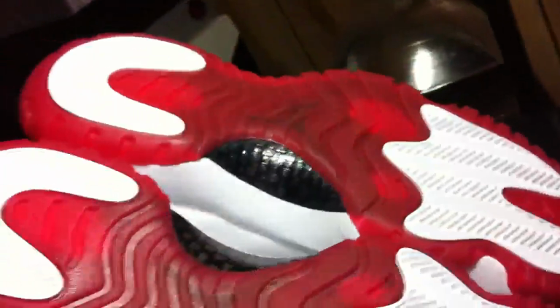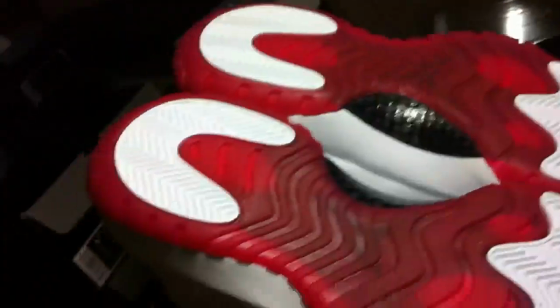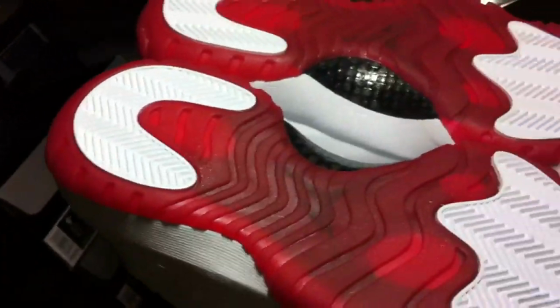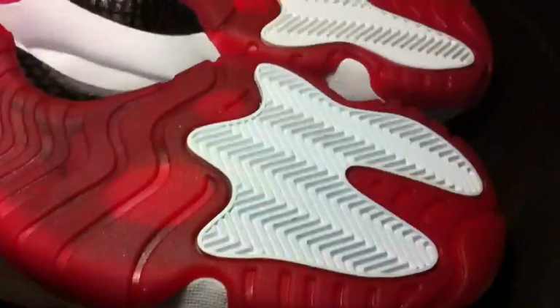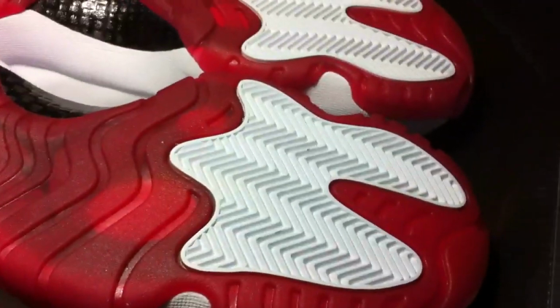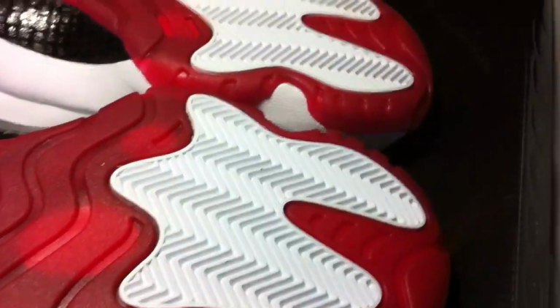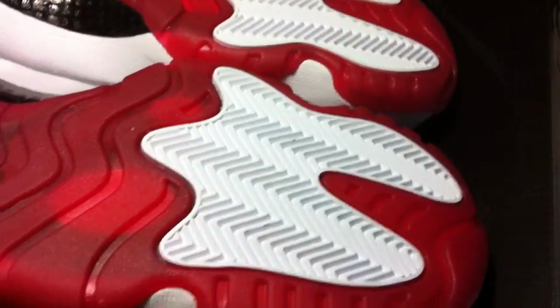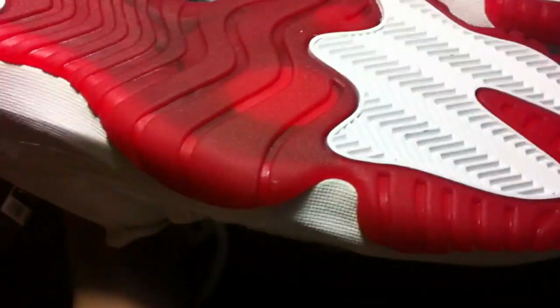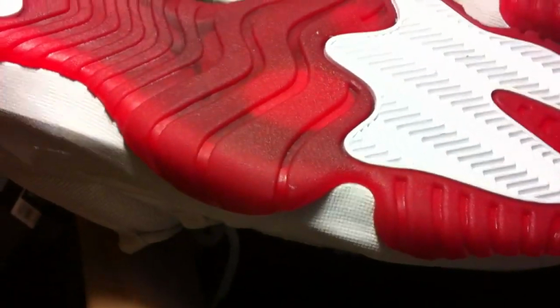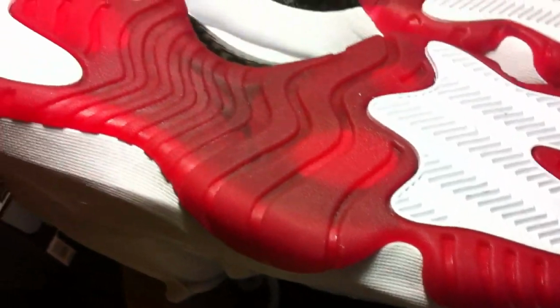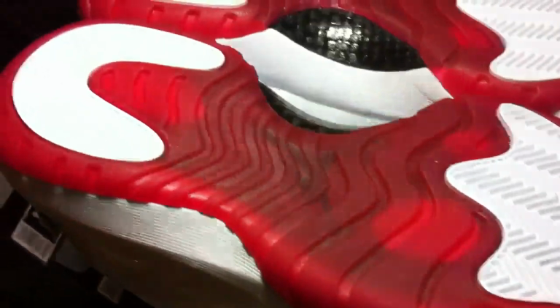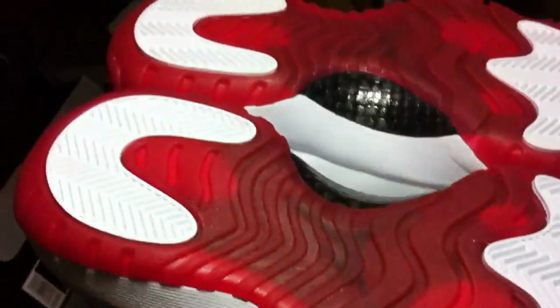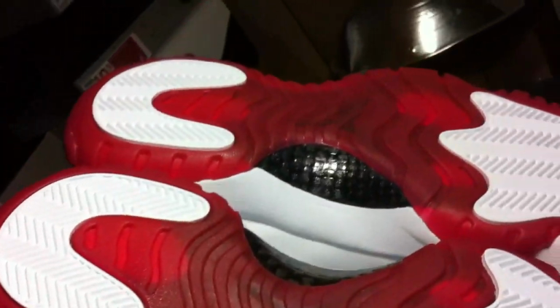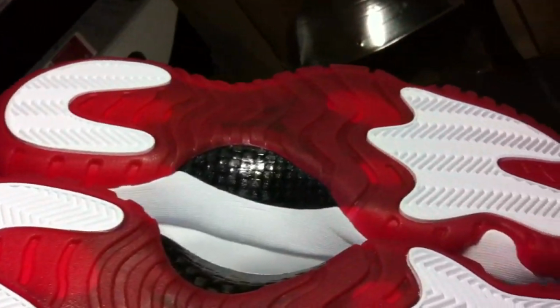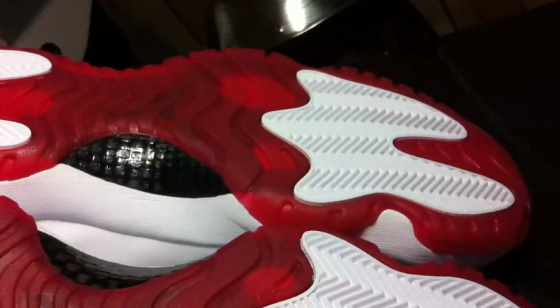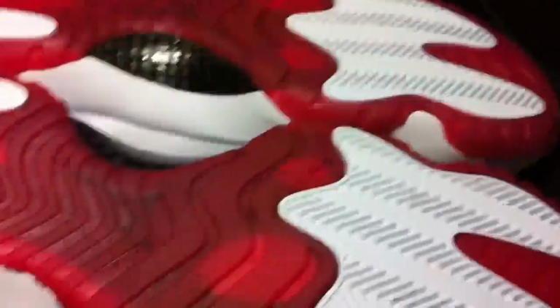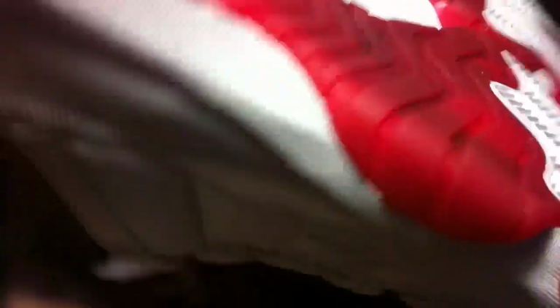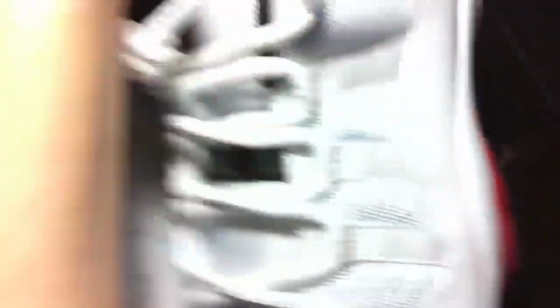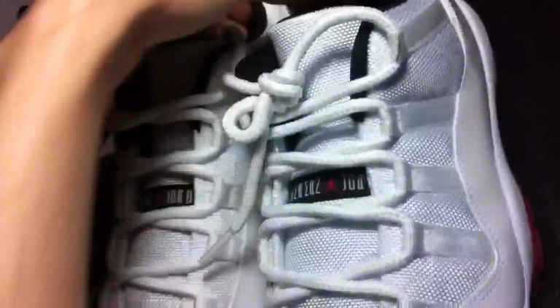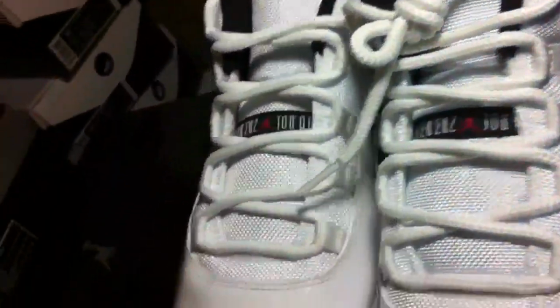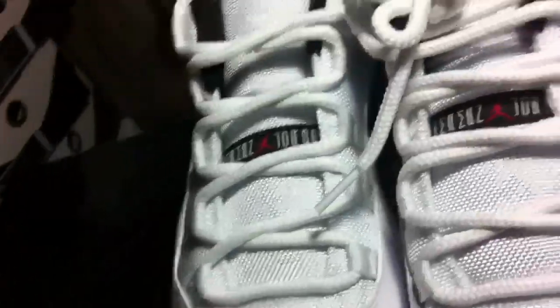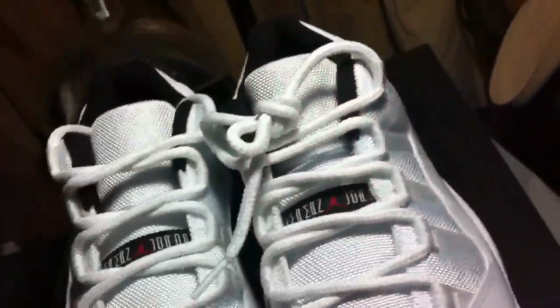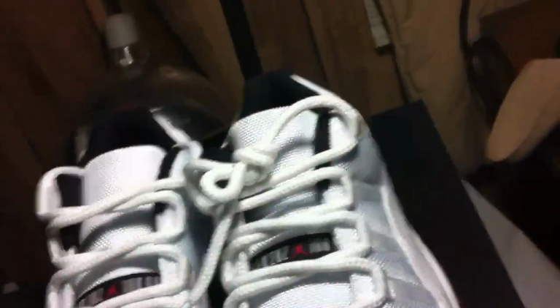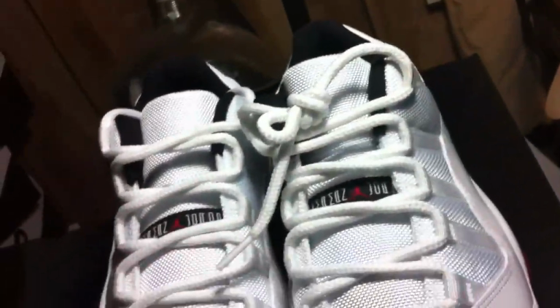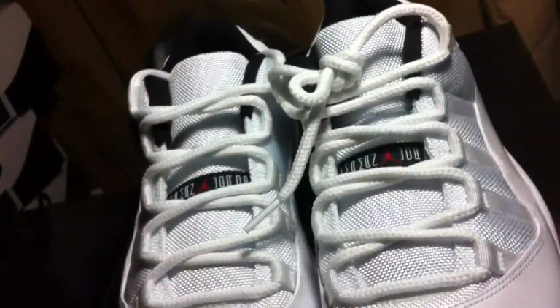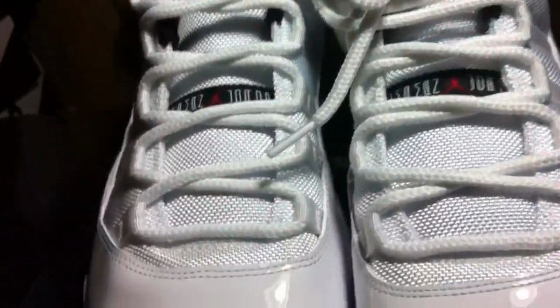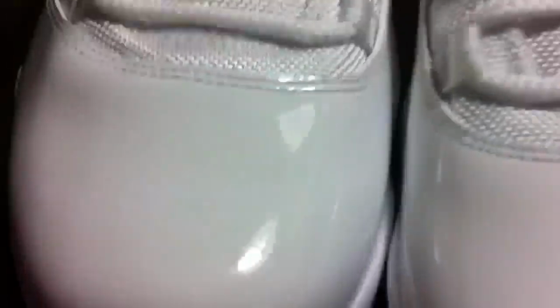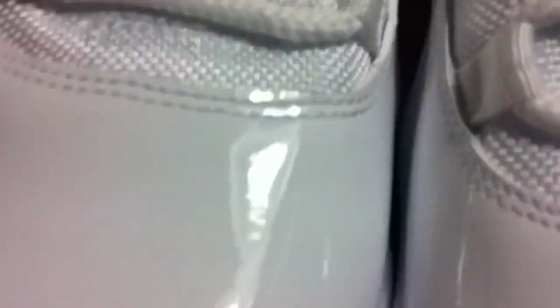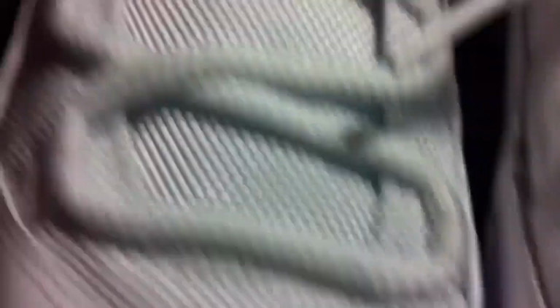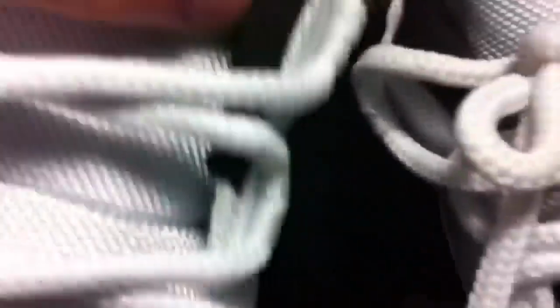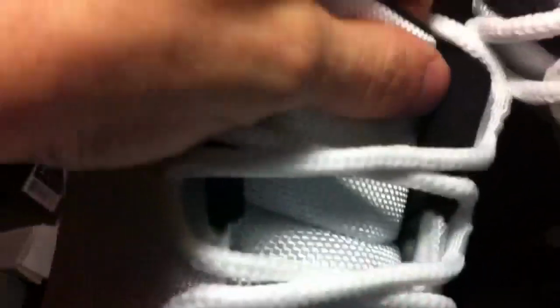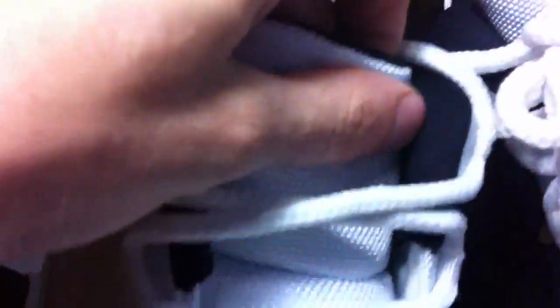These are an awesome pair of shoes. I would rather have these than the Concords to be honest. That's just me though — I don't really like high top shoes as much as everyone else does. You can see the Jumpman Jordan on there.